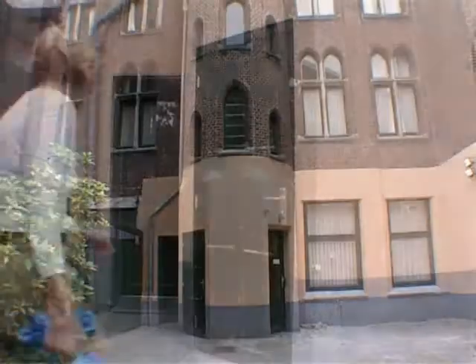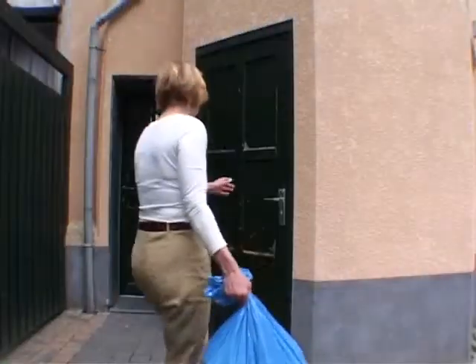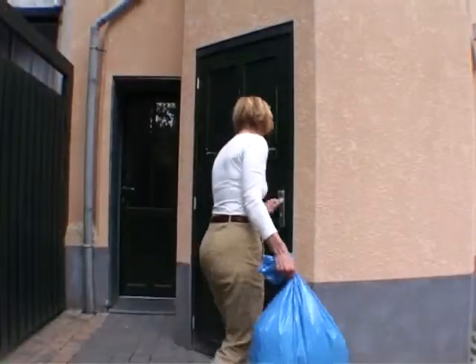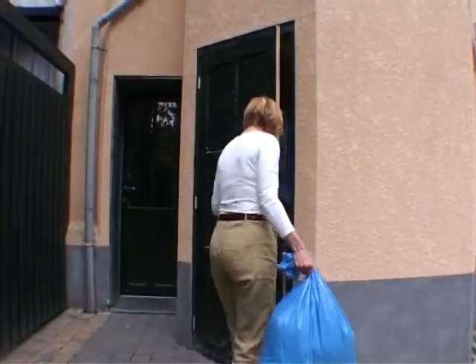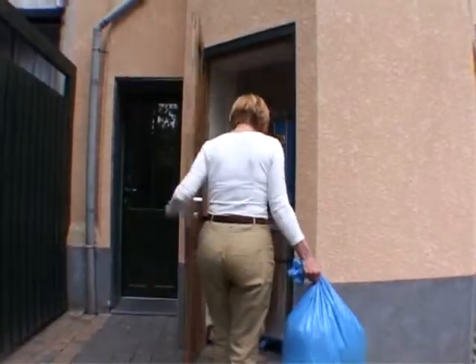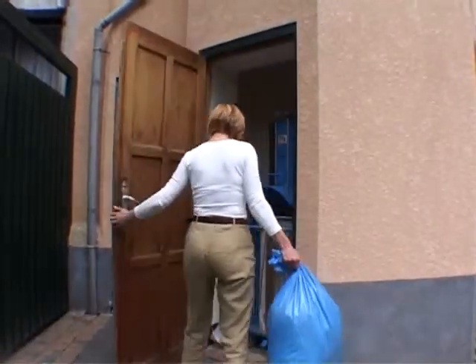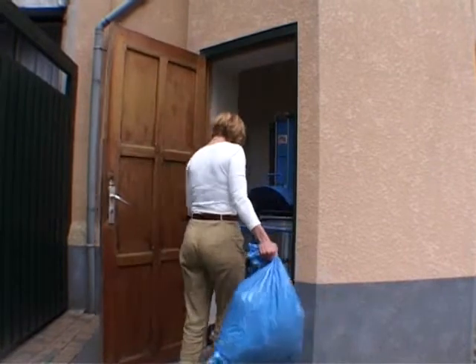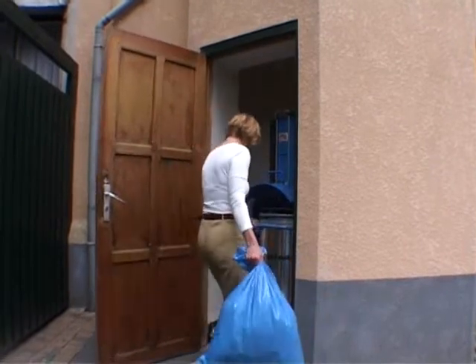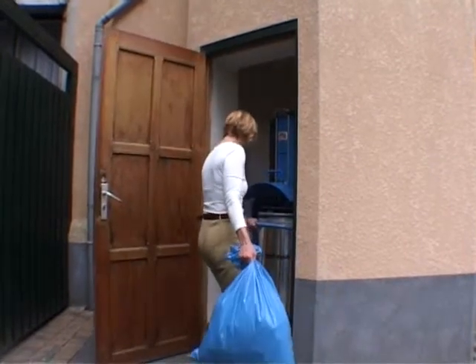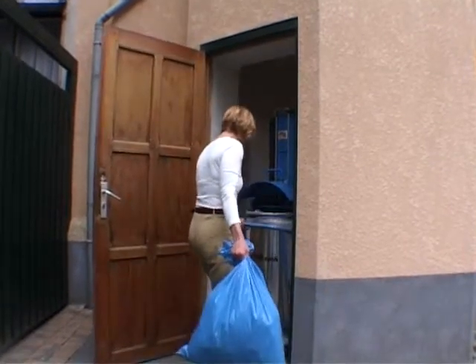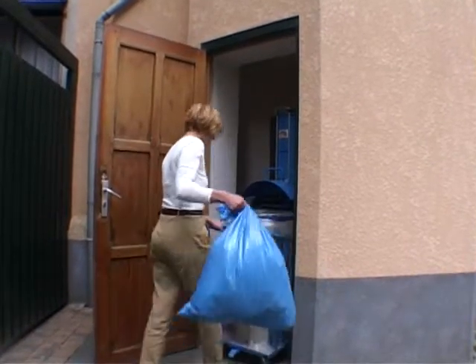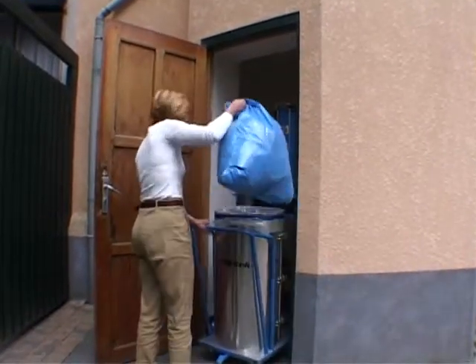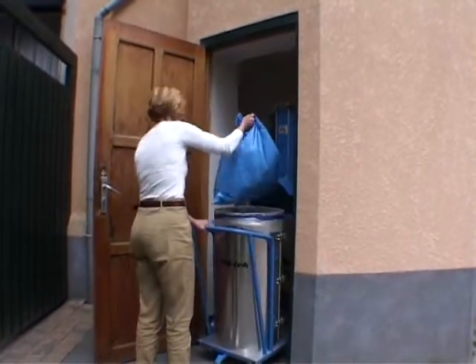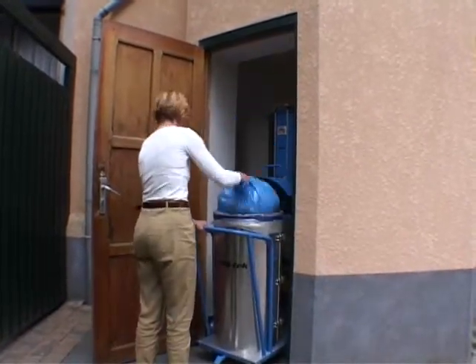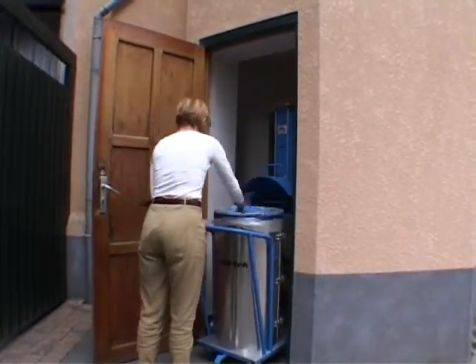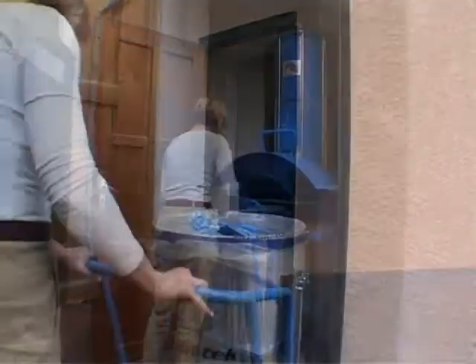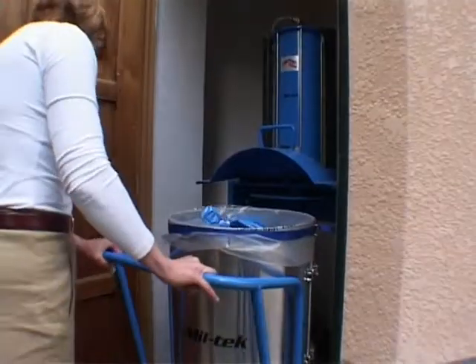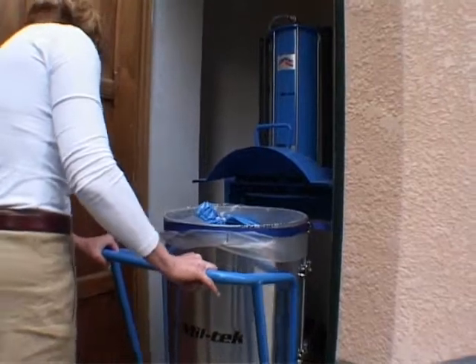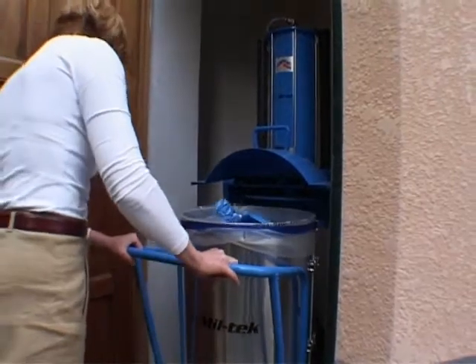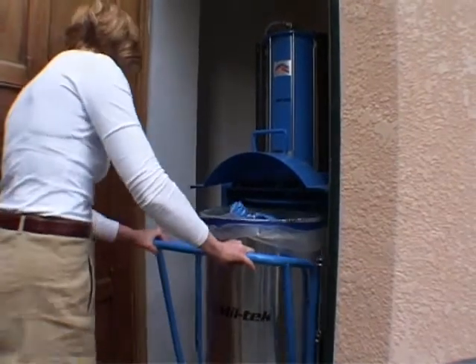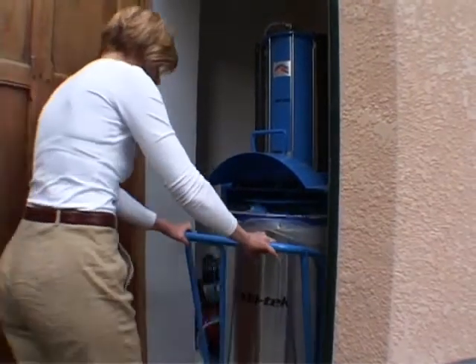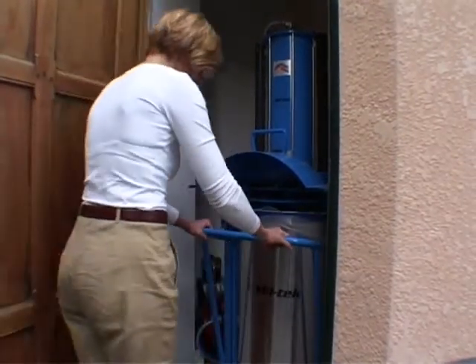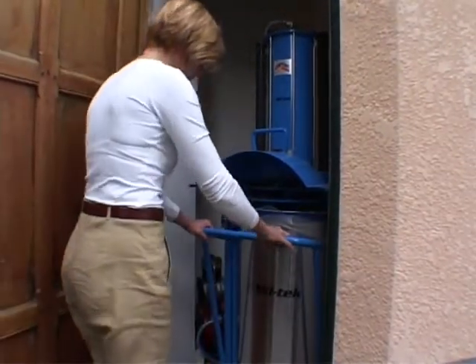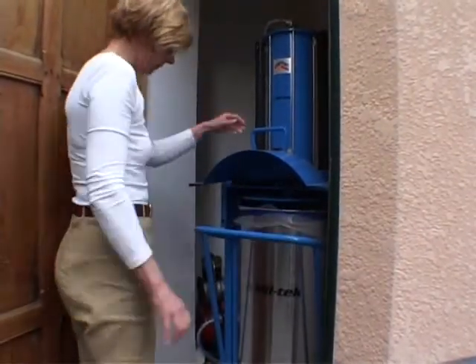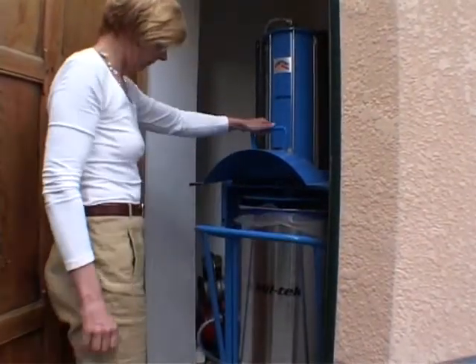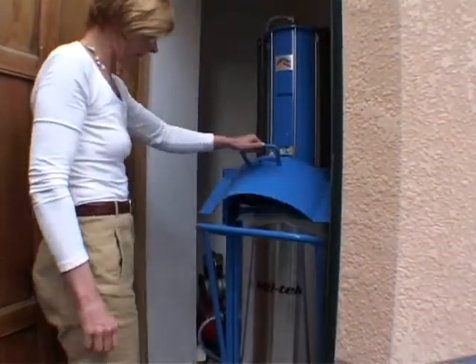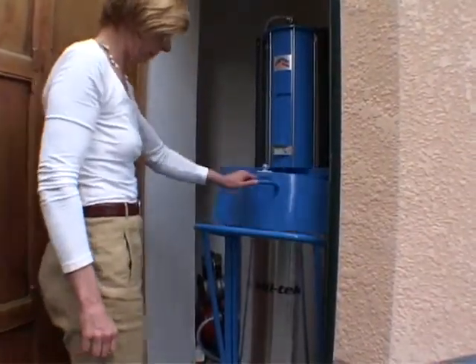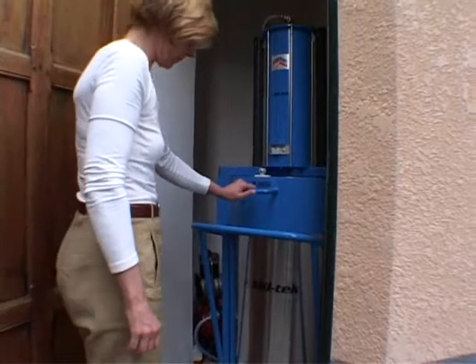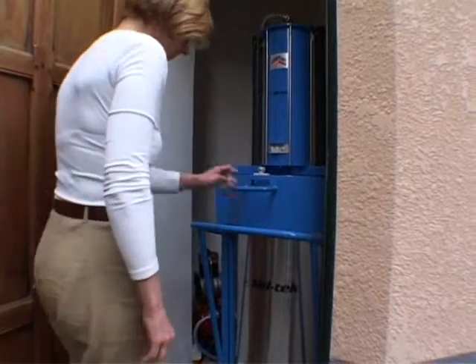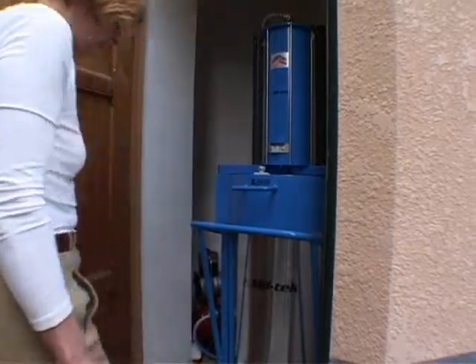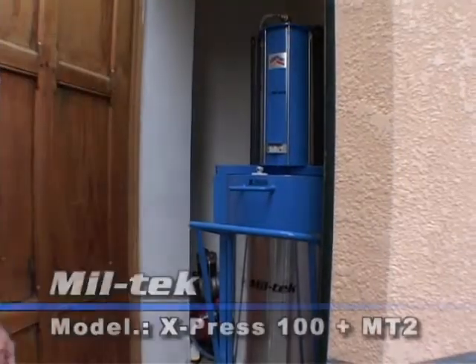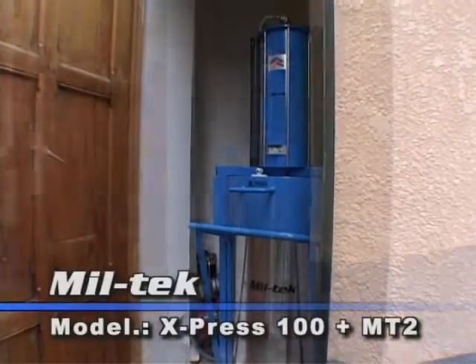Space was at a premium, so they decided to install a Miltec Express 100 plus an MT2 compressor. It is made for a more hygienic and tidy workplace, and they've saved the cost of one container.